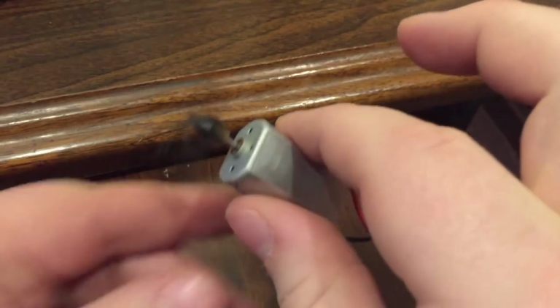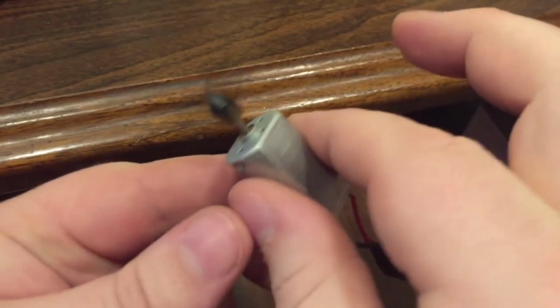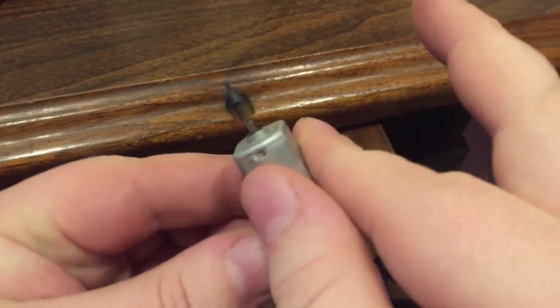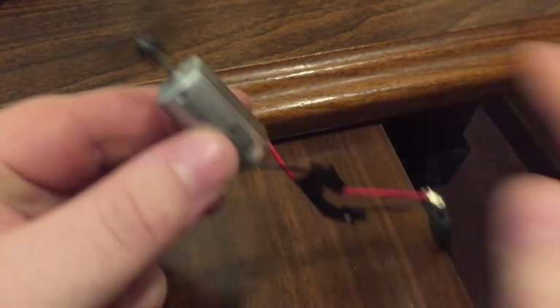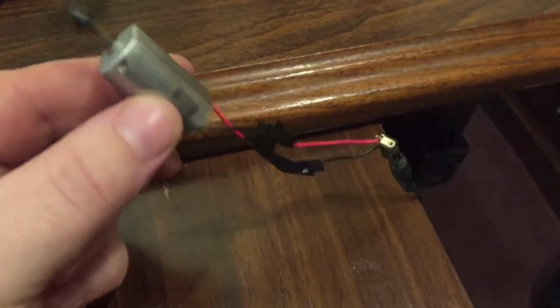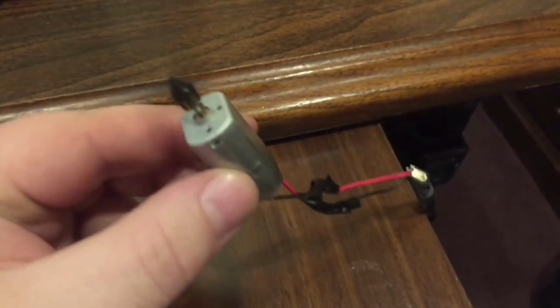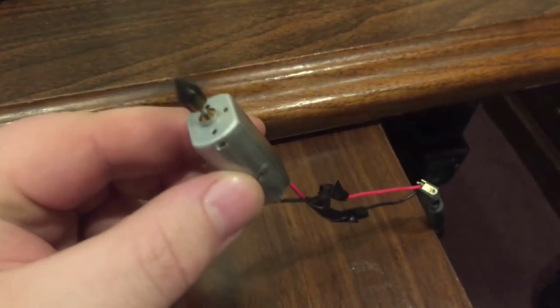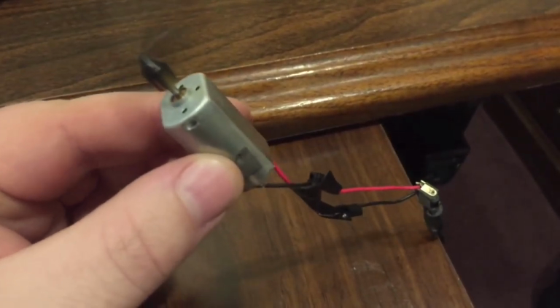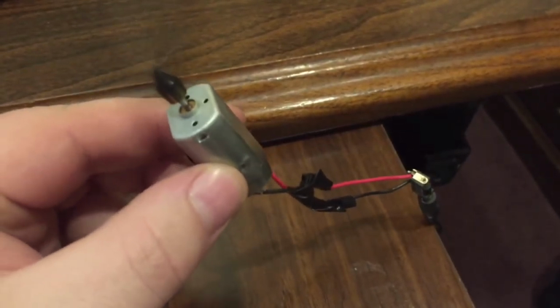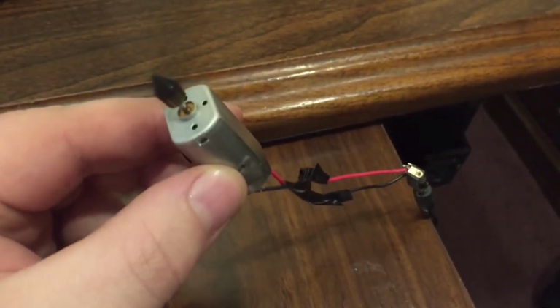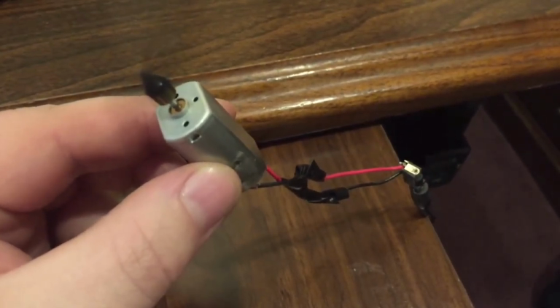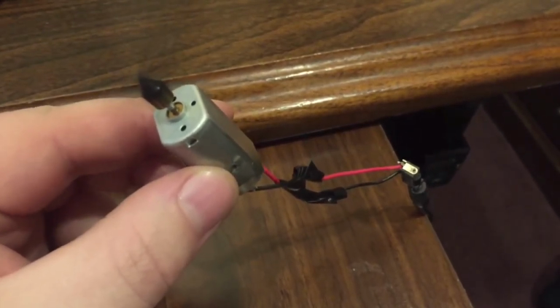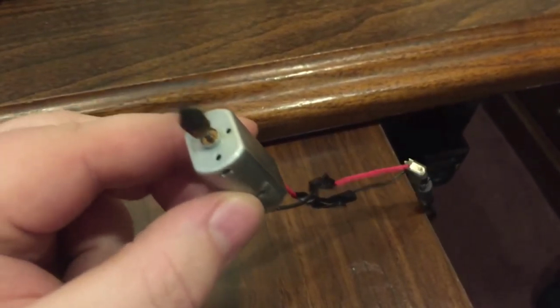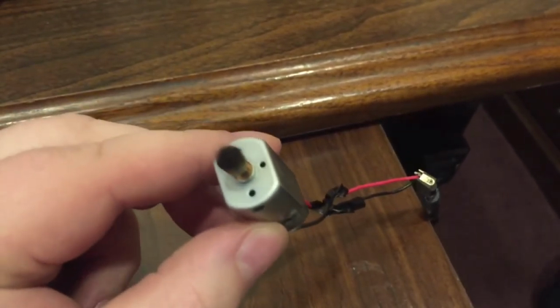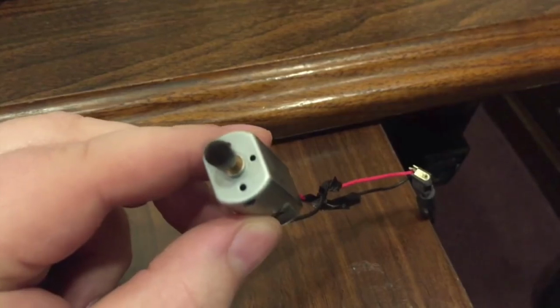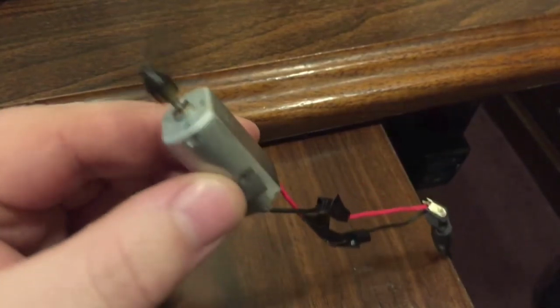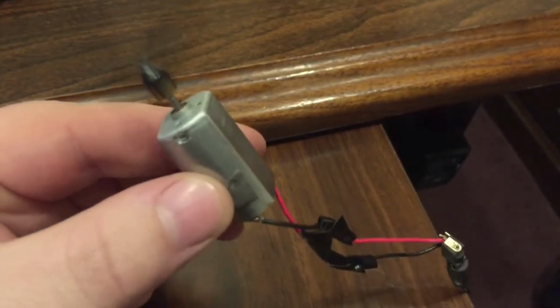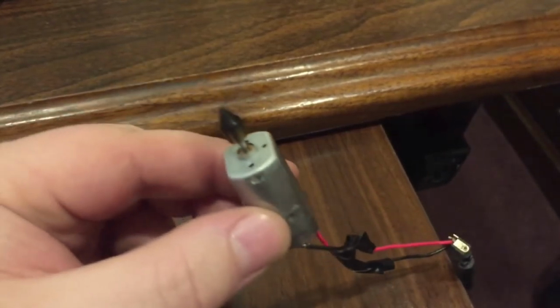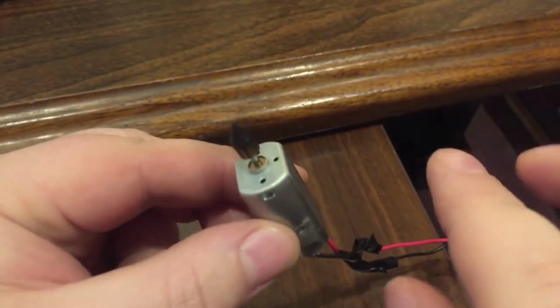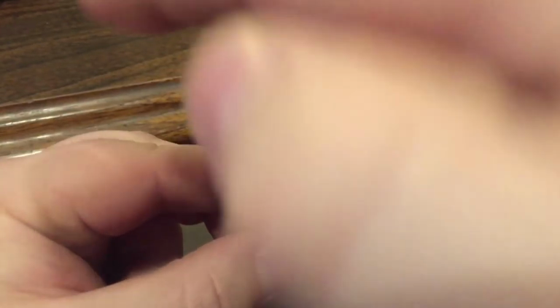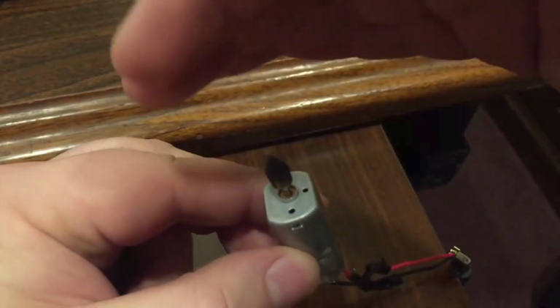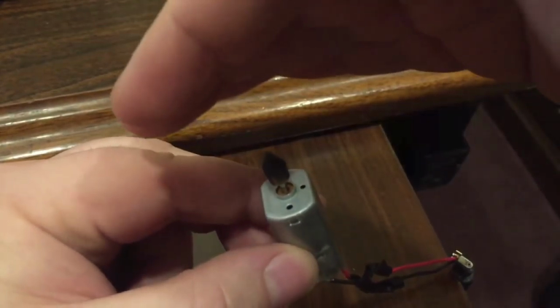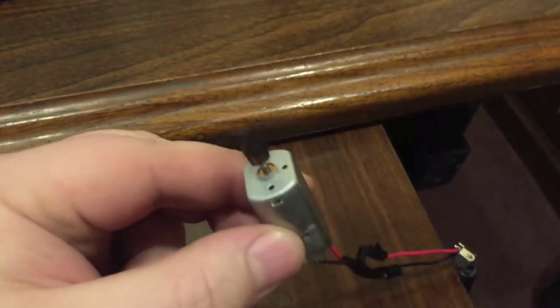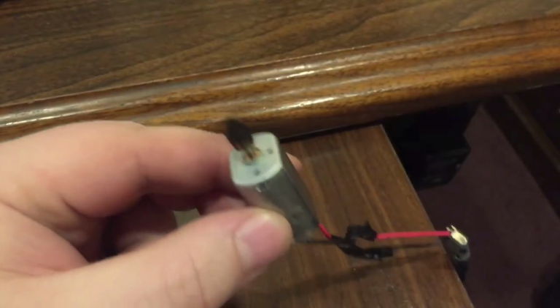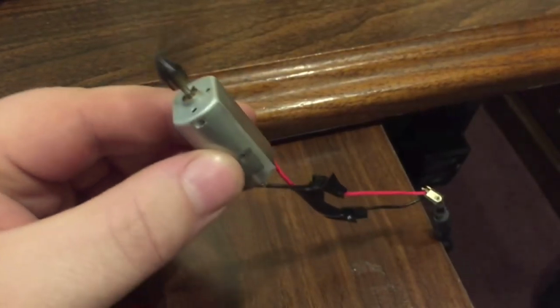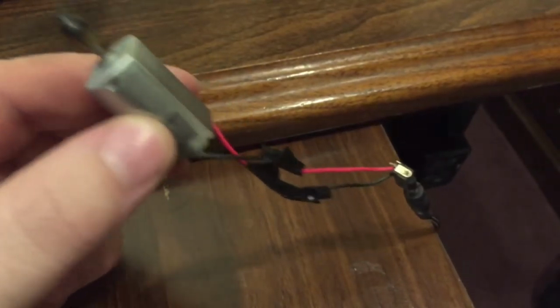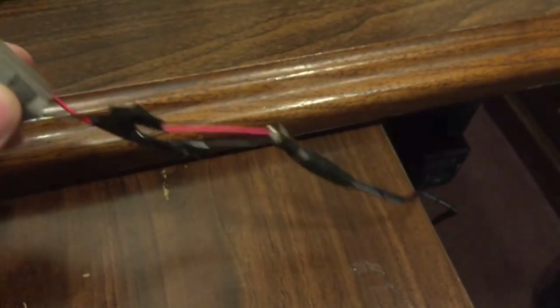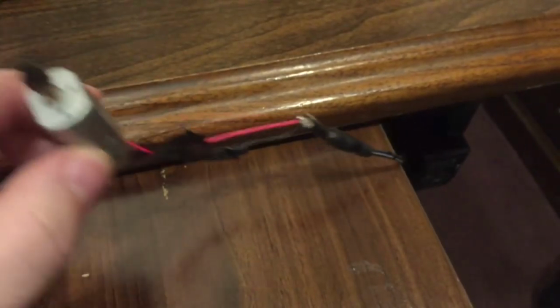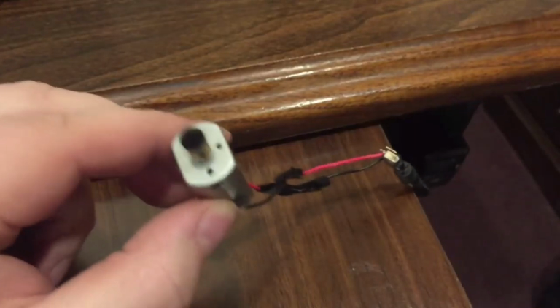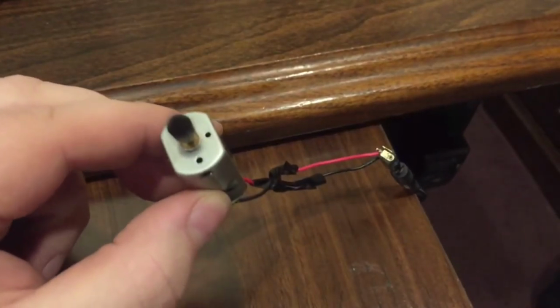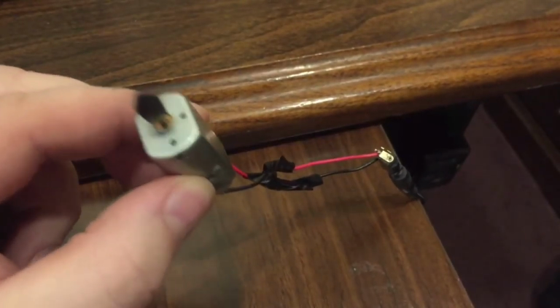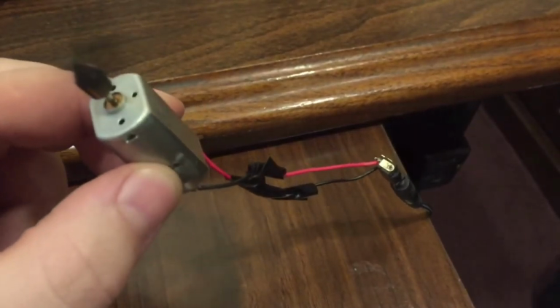It's going a lot faster than it normally would because it's like four times the voltage. We got a little fan, it's making some wind!